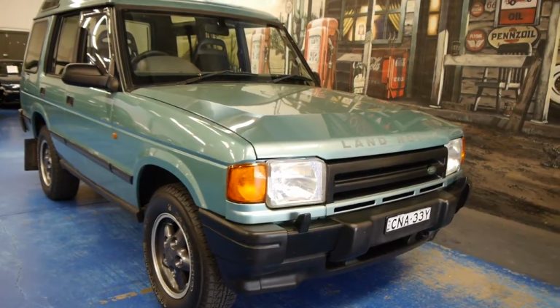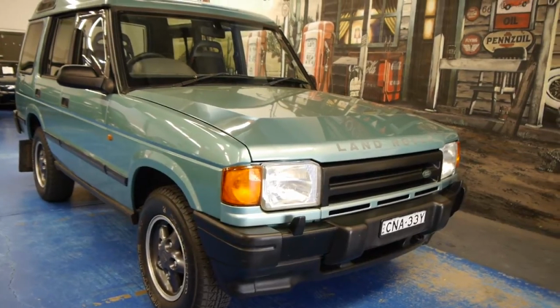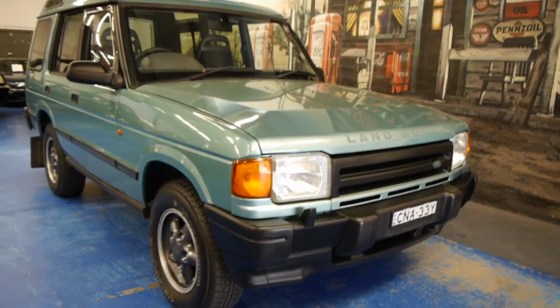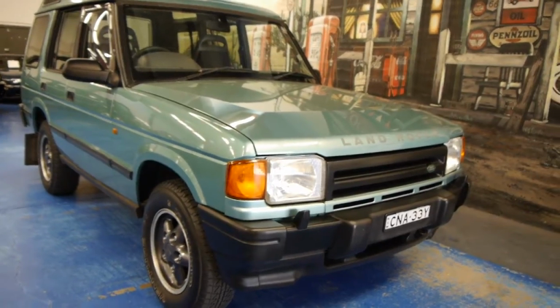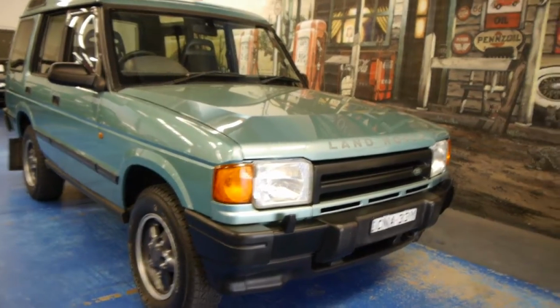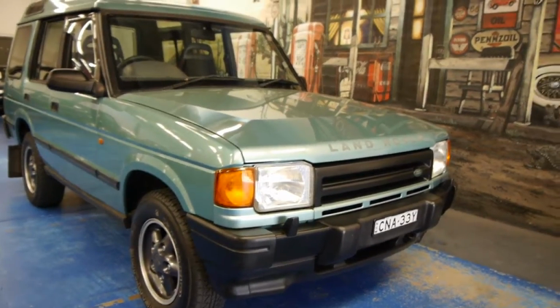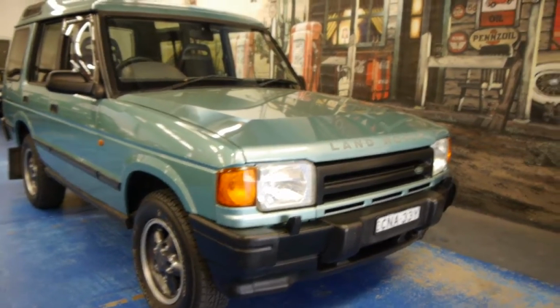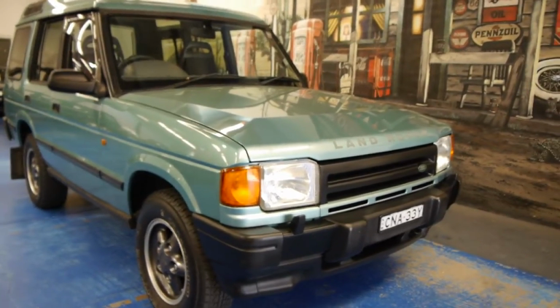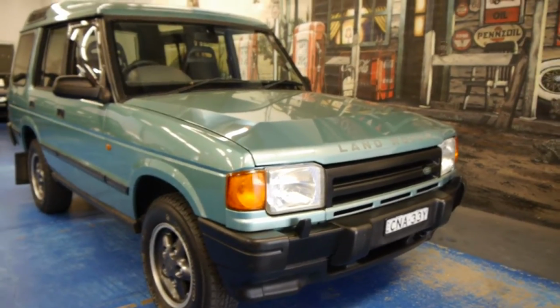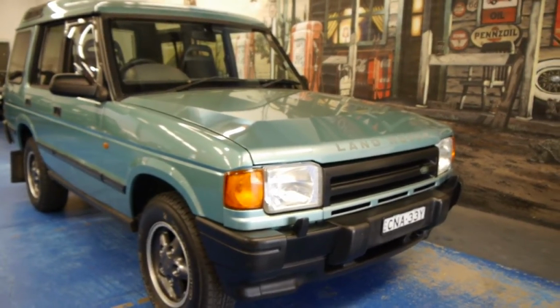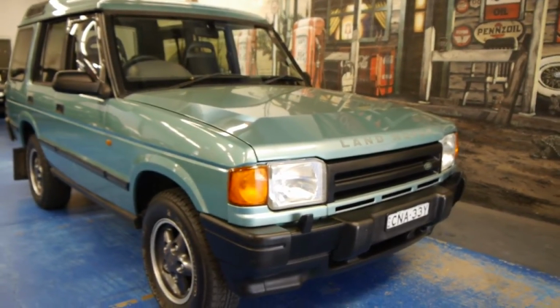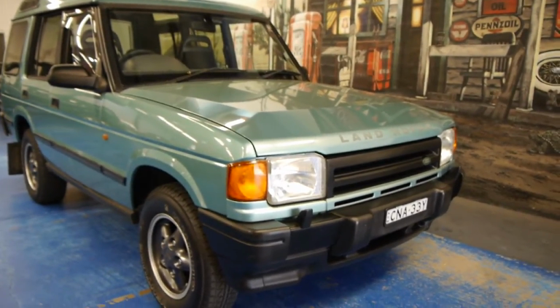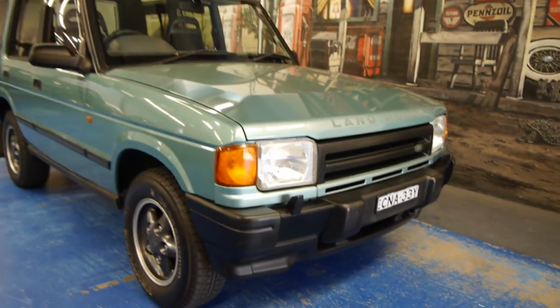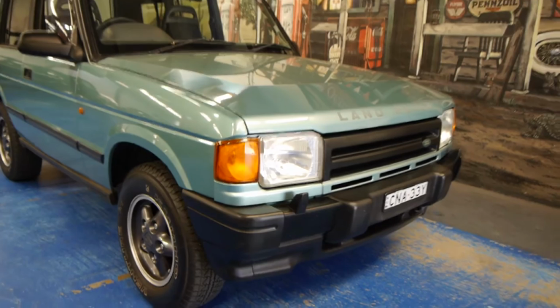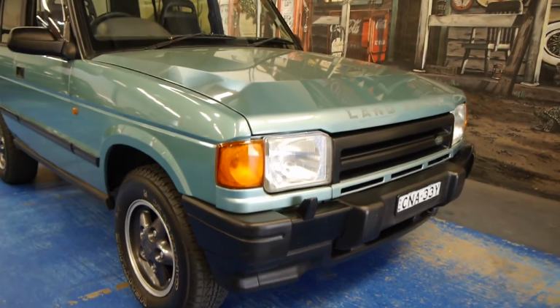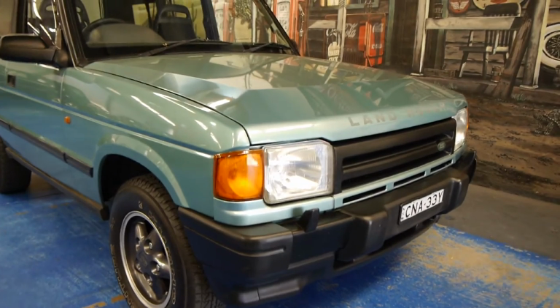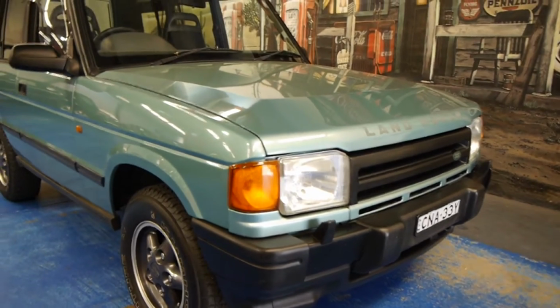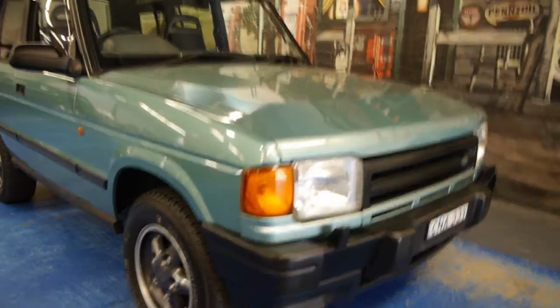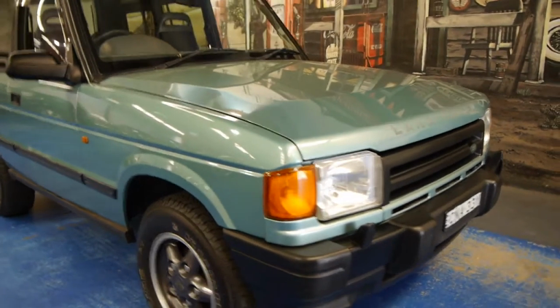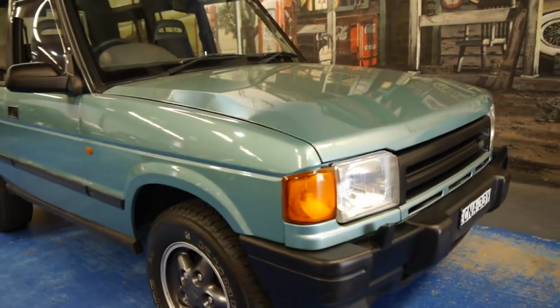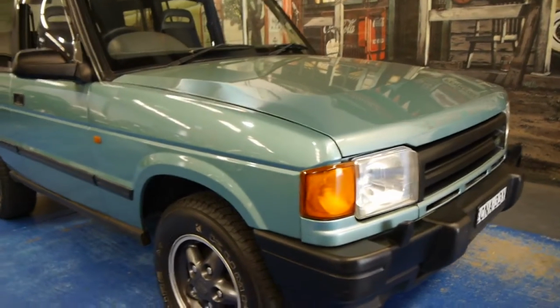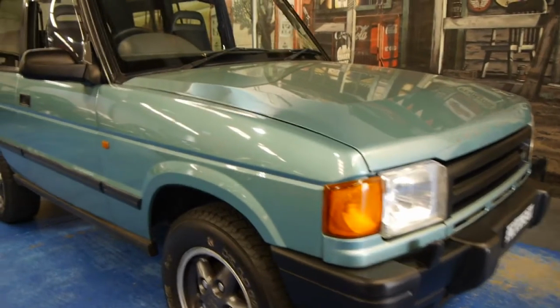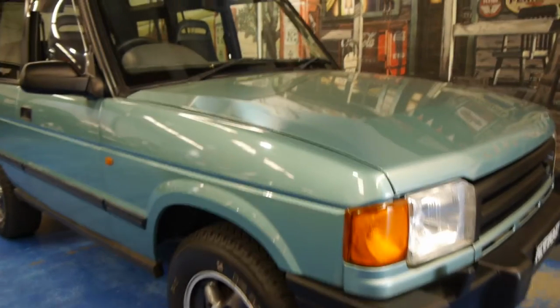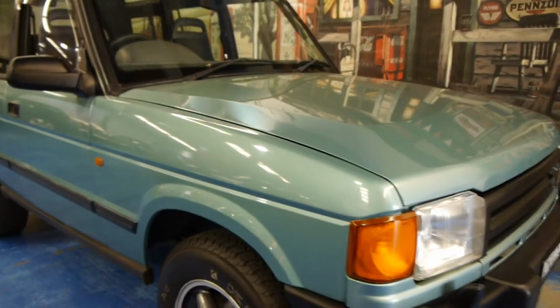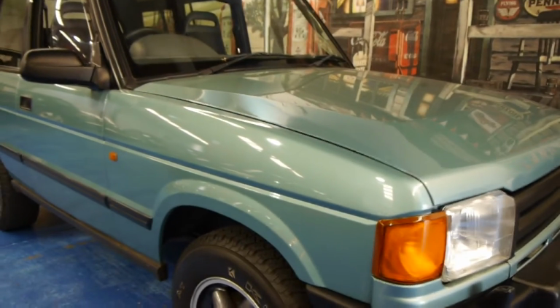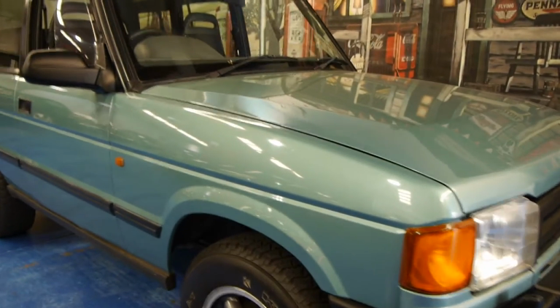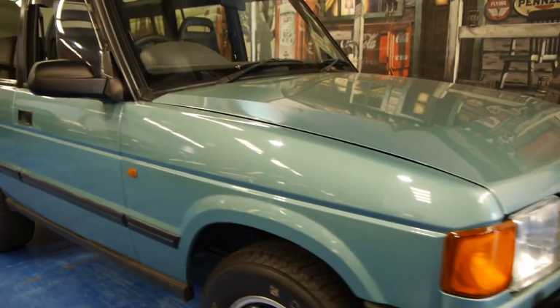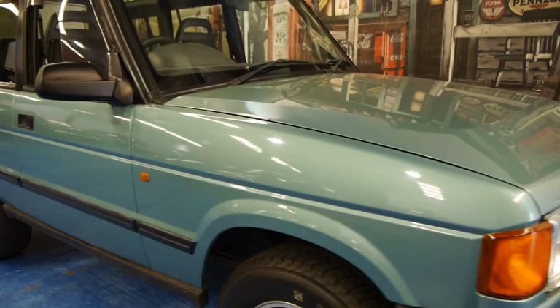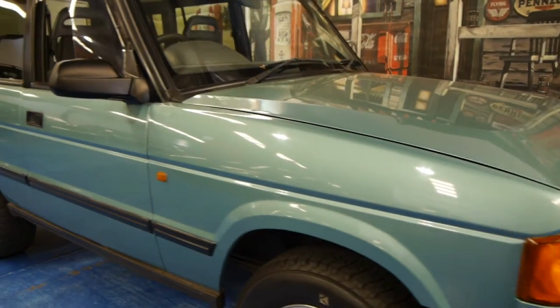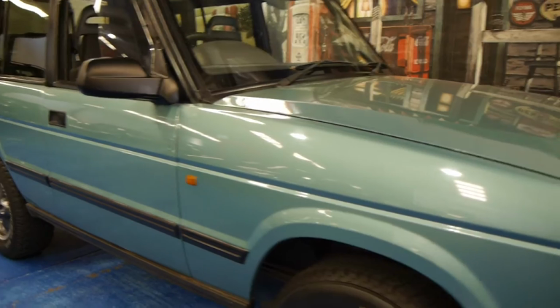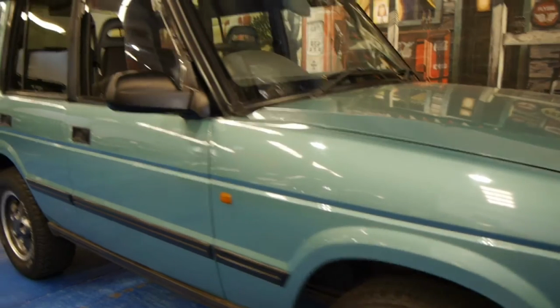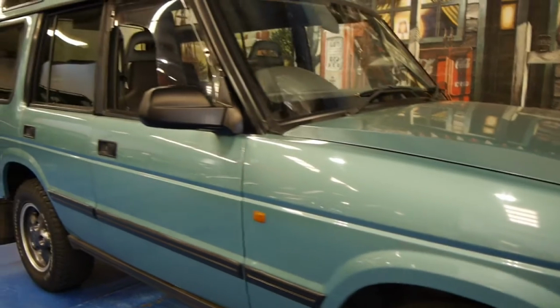Hi and welcome to the Old Timer Centre. My name is Philip Tarrant and today we have for you a 1997 Land Rover Discovery.